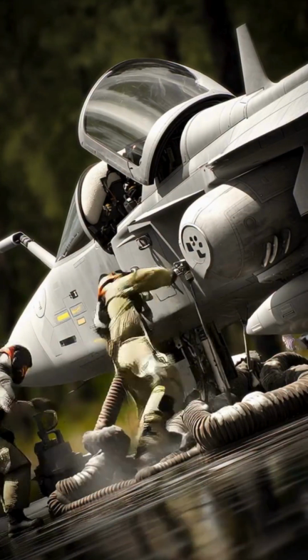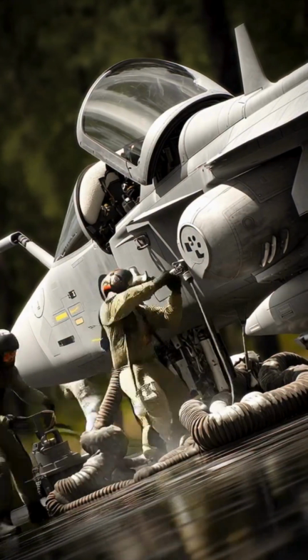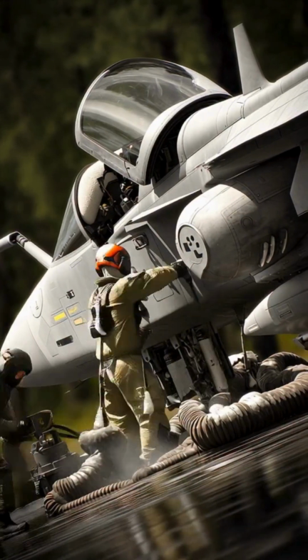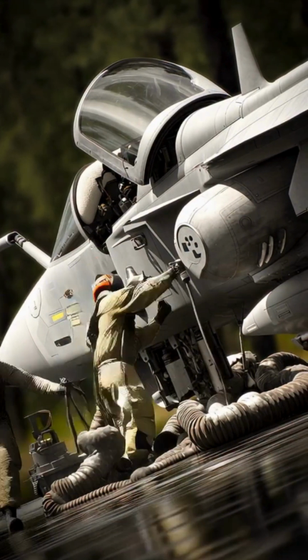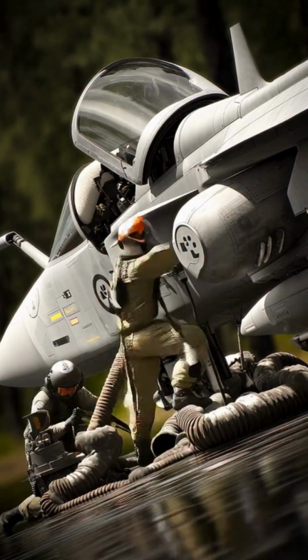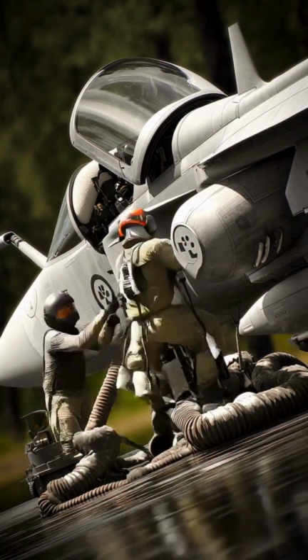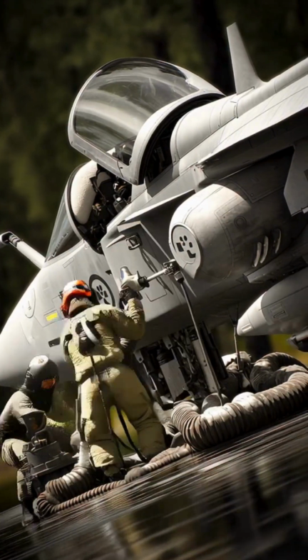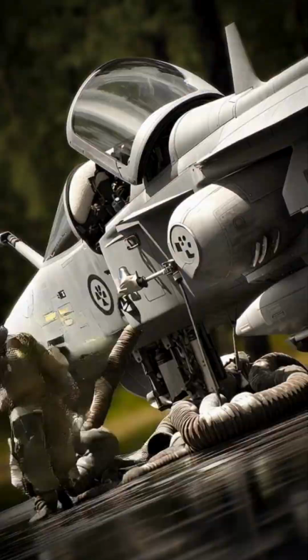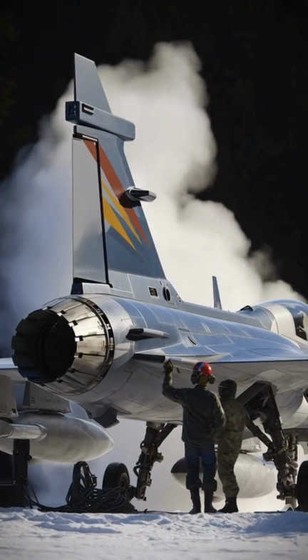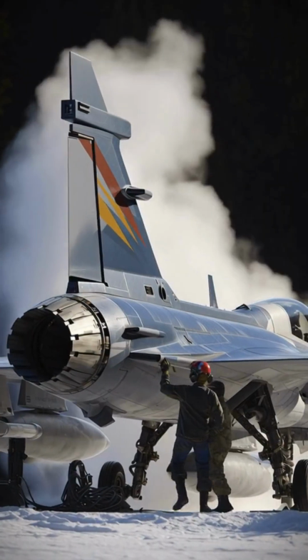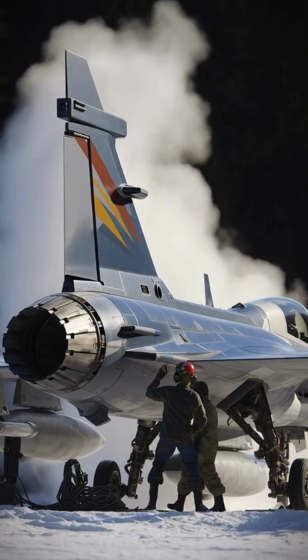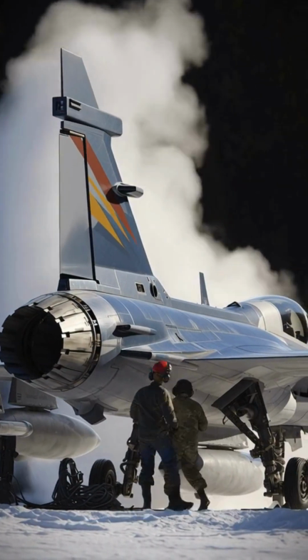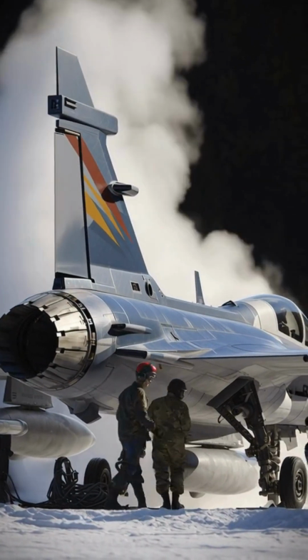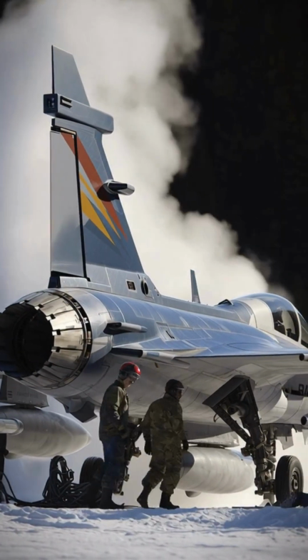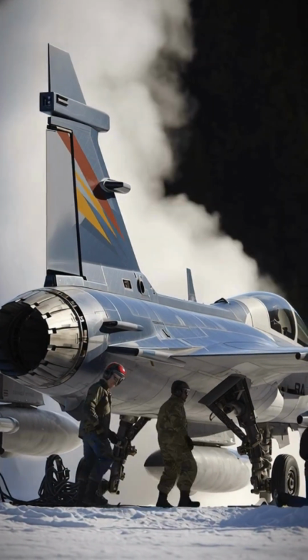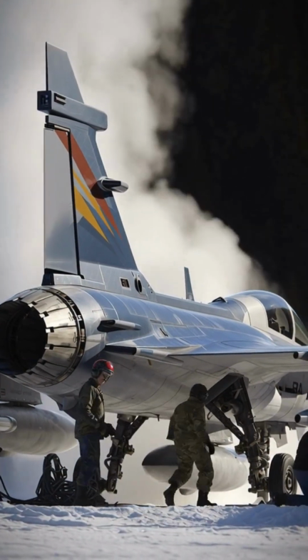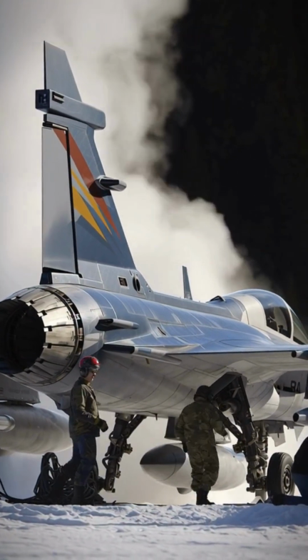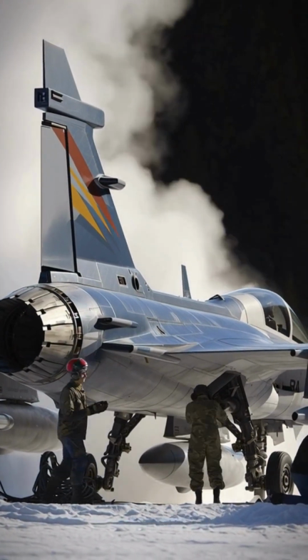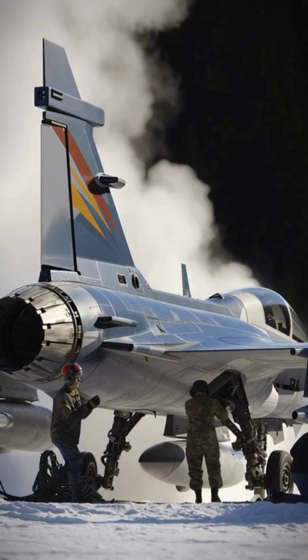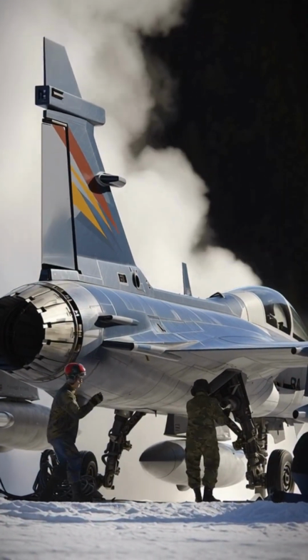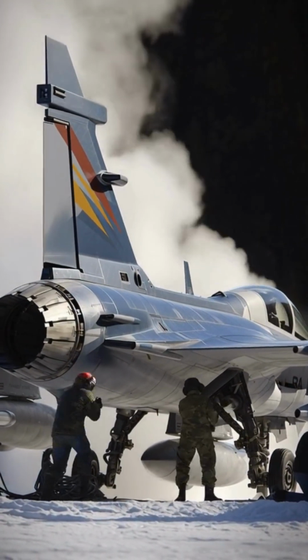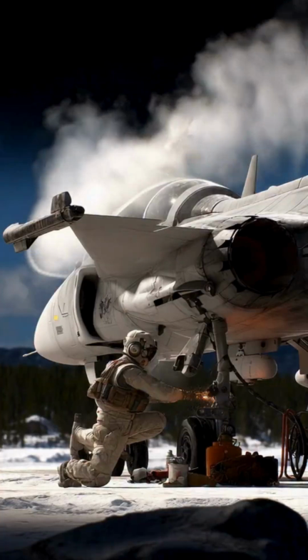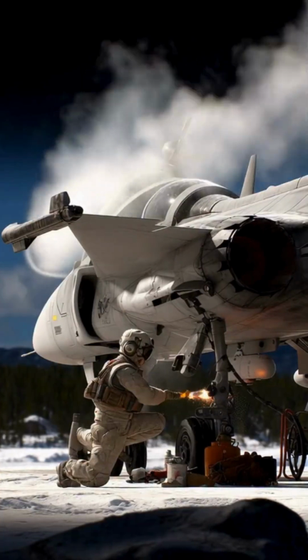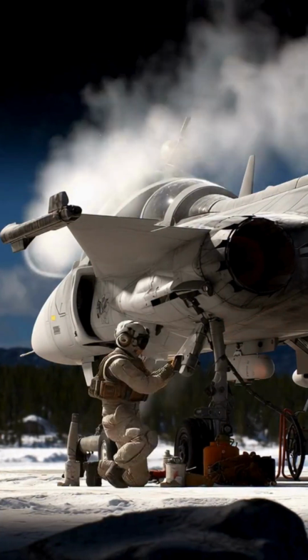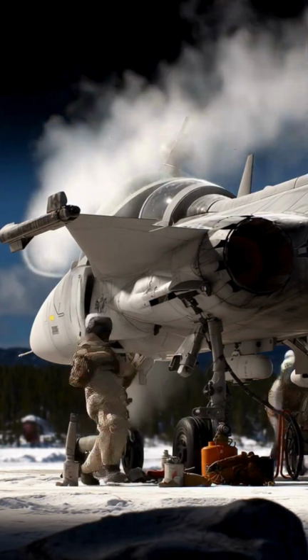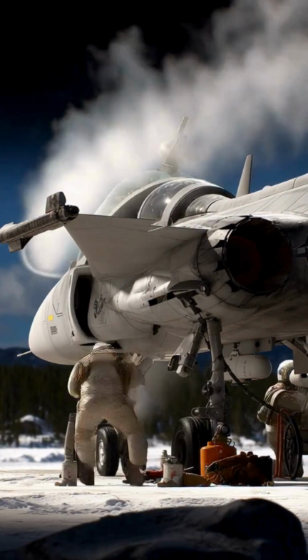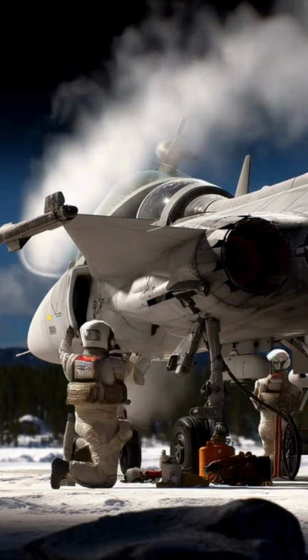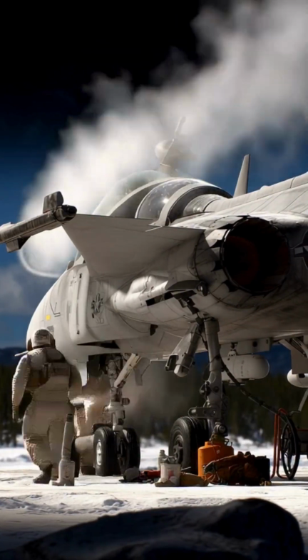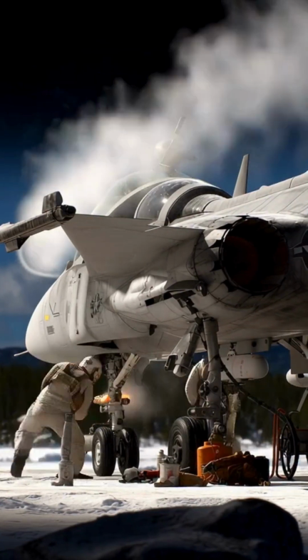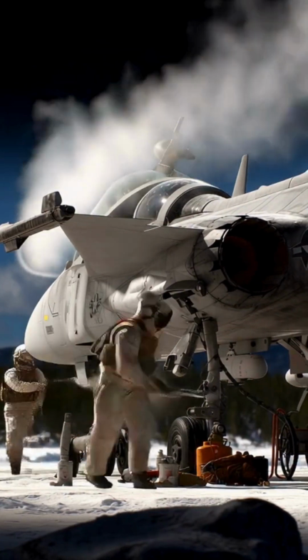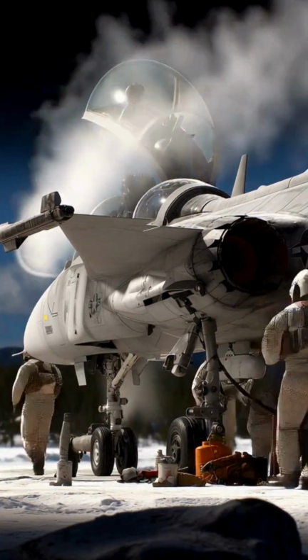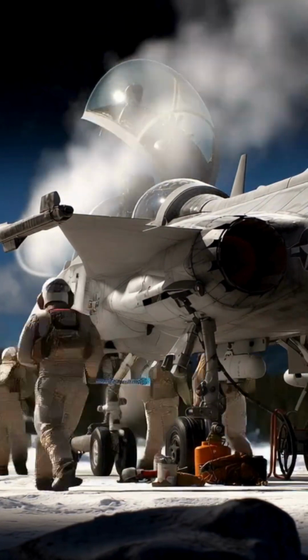Compact, combat-proven, and insanely agile, it allows the Gripen to super-cruise, launch from roads or icy runways, and stay airborne when bigger jets are grounded.